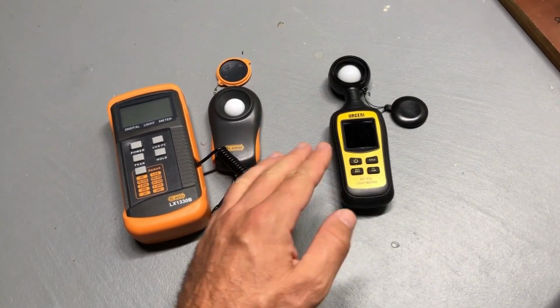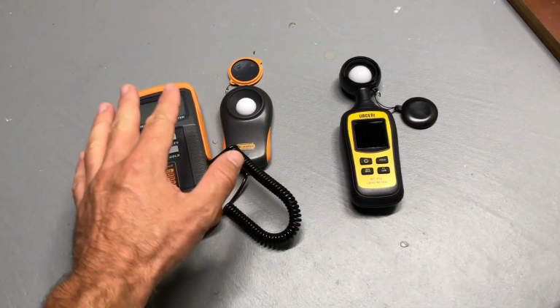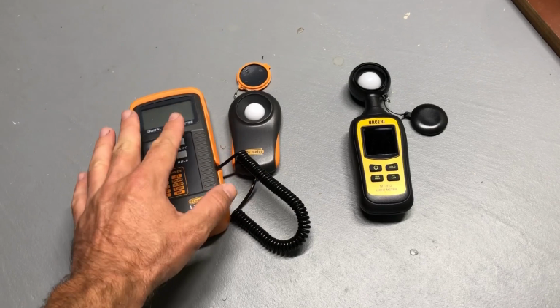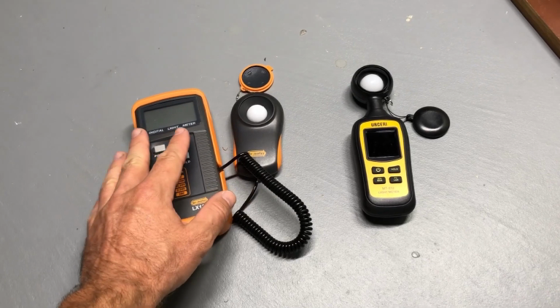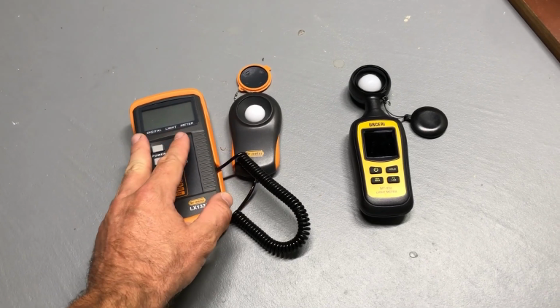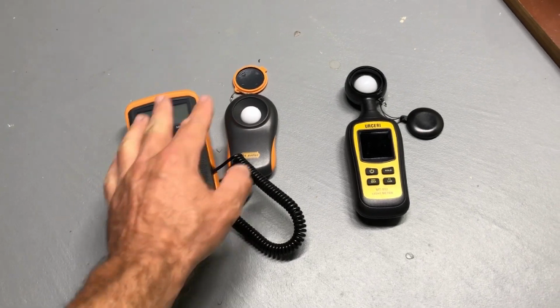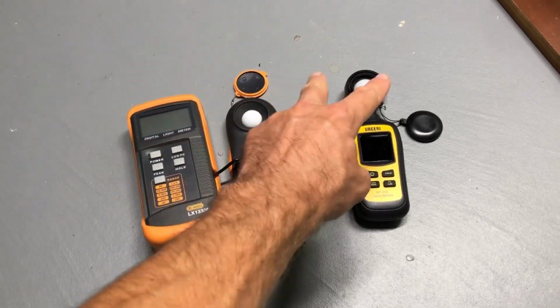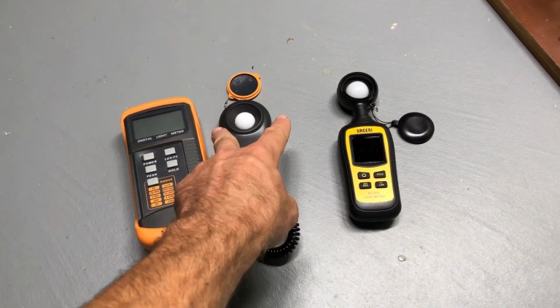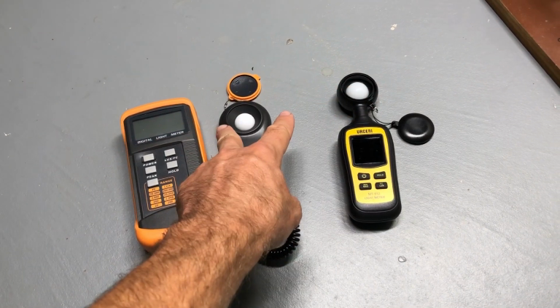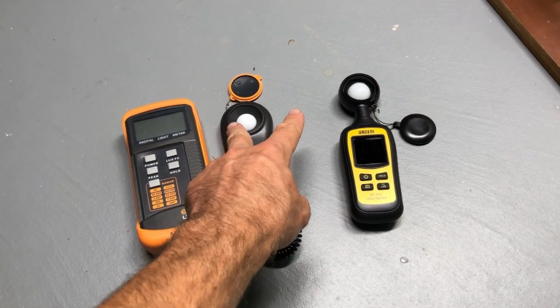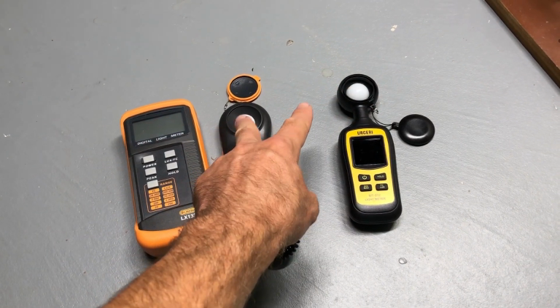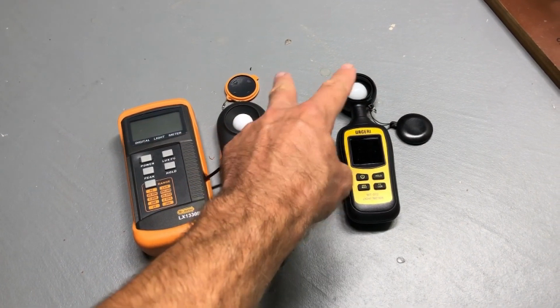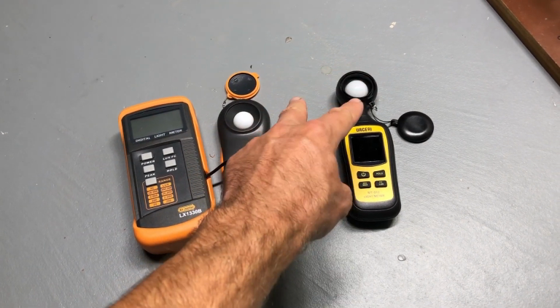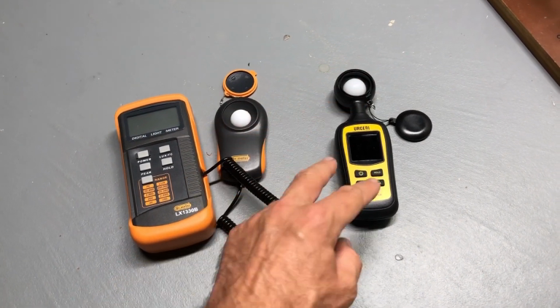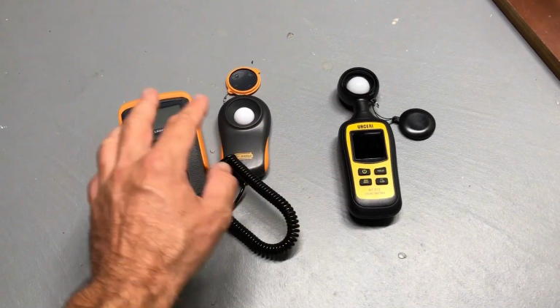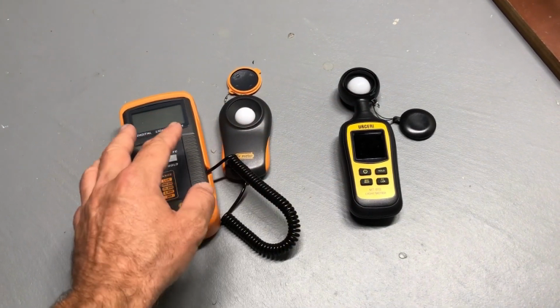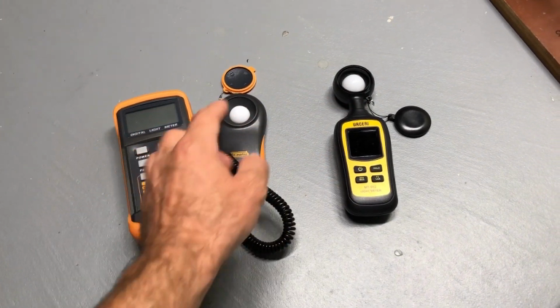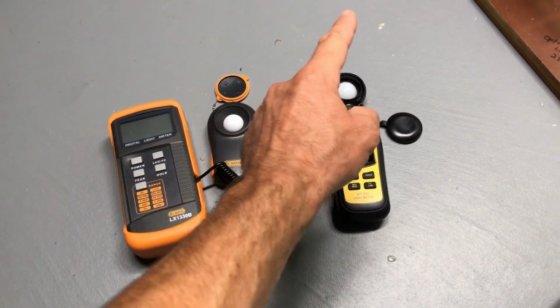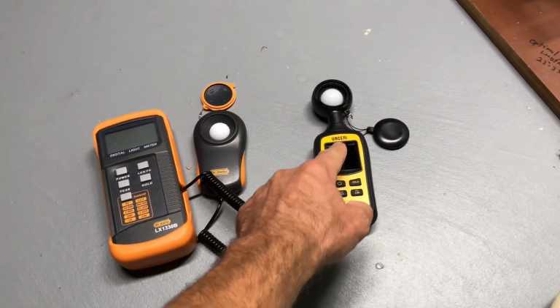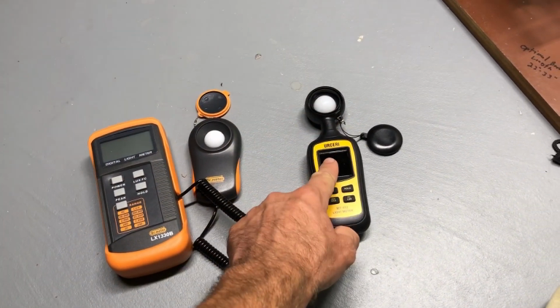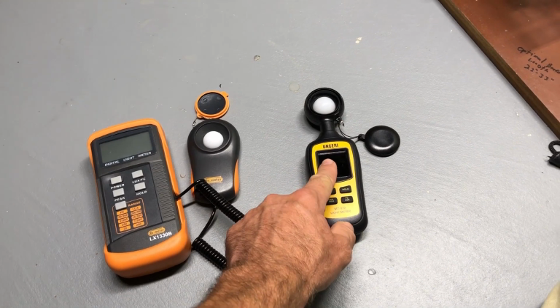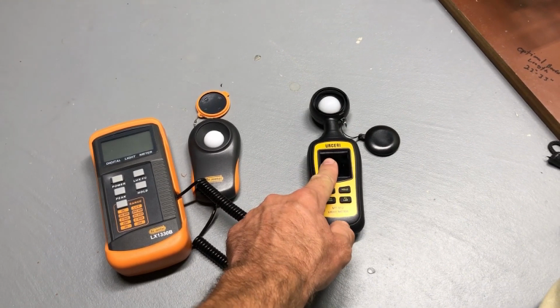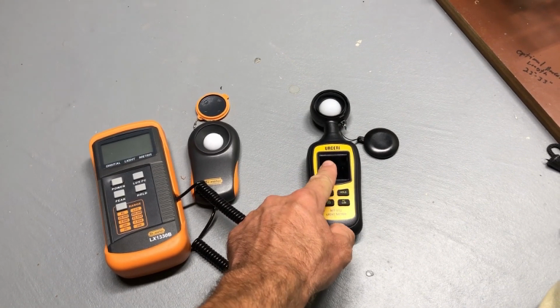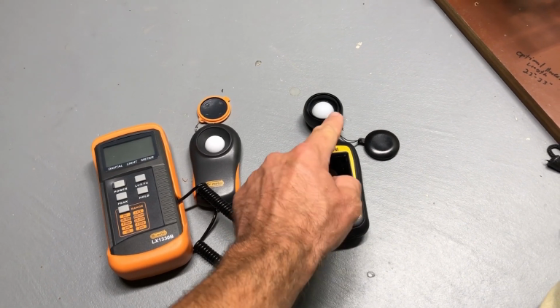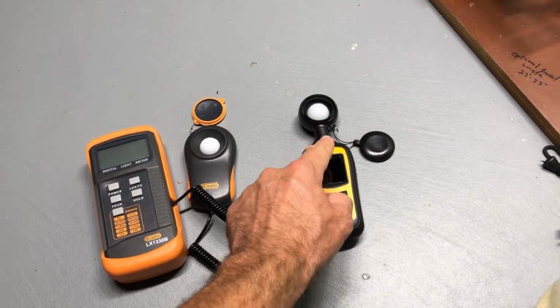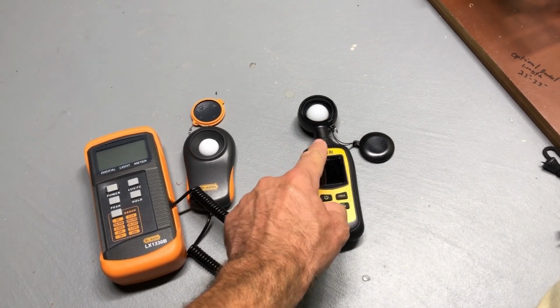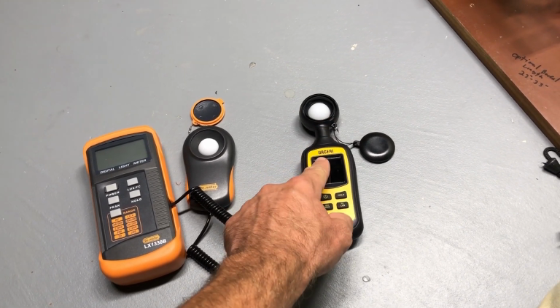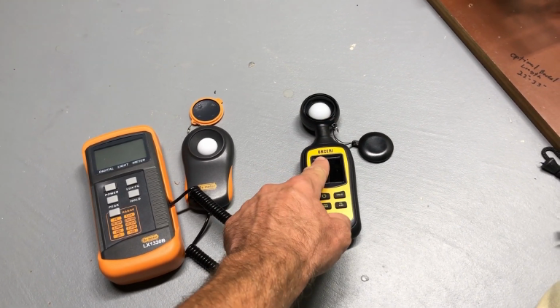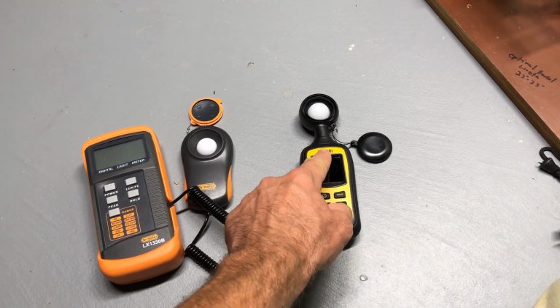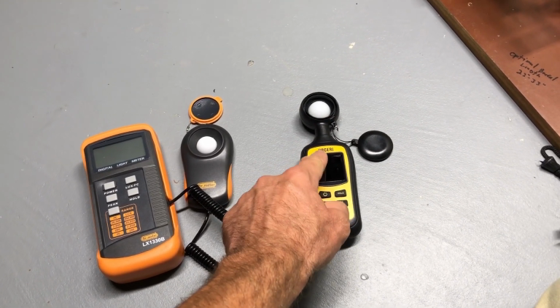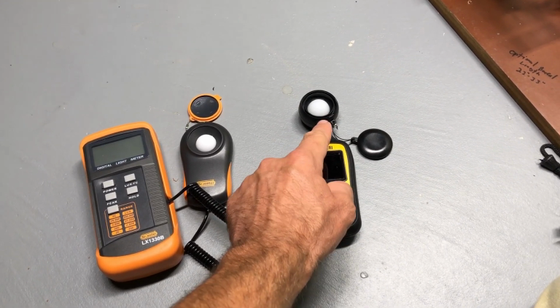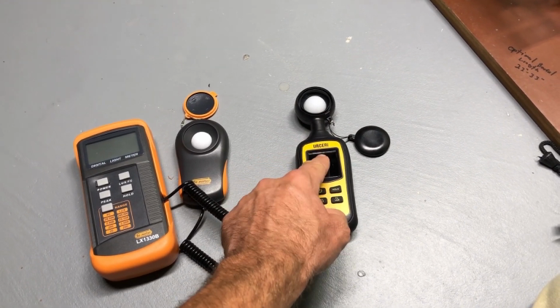I'm going to take a look at a couple of things — we'll show you the numbers on the meters to compare them, and then if you're interested in this meter, I'm going to give you the conversion factor you need to calculate PAR.